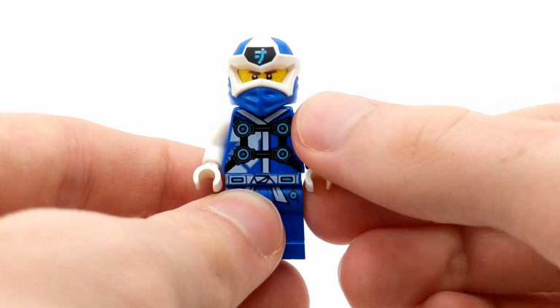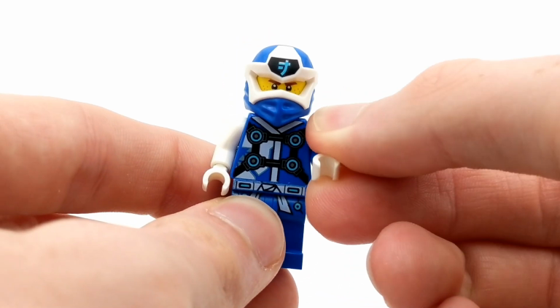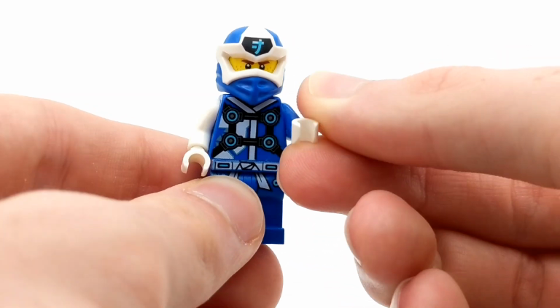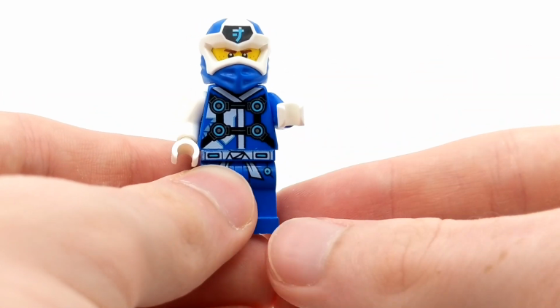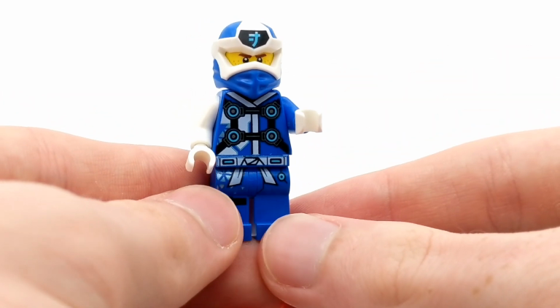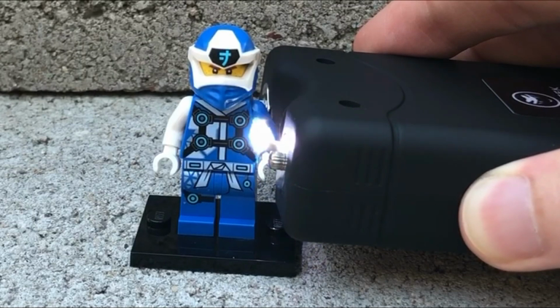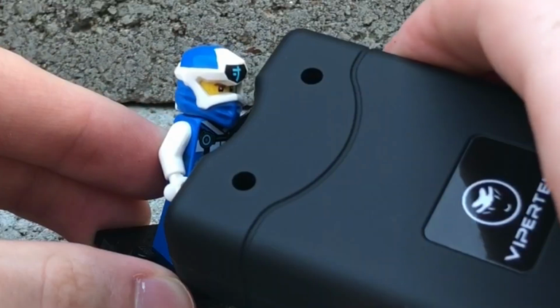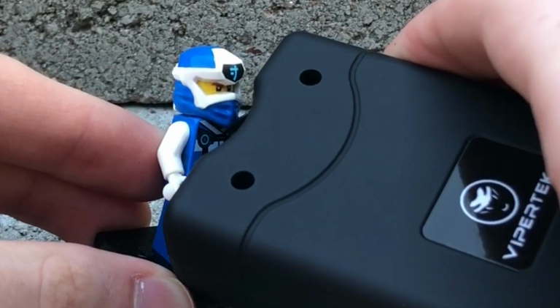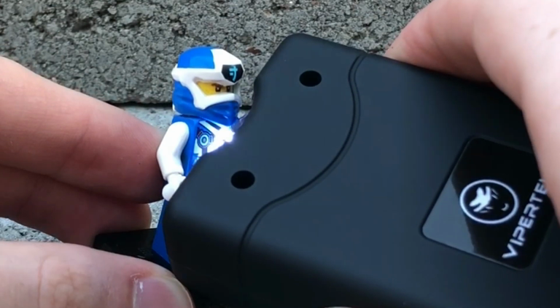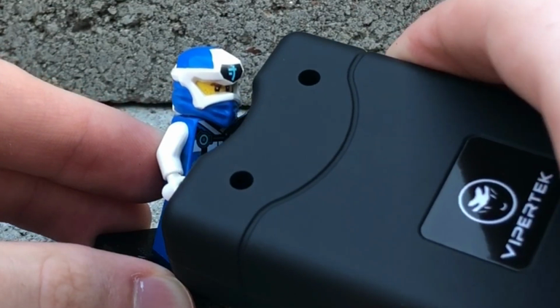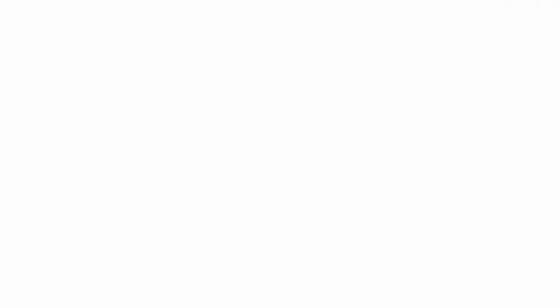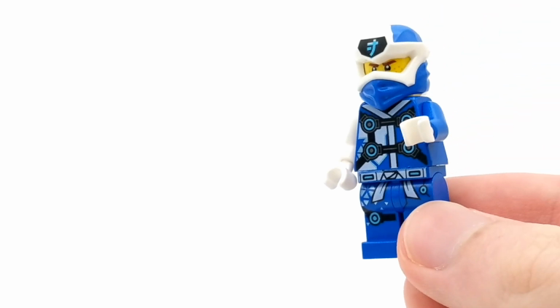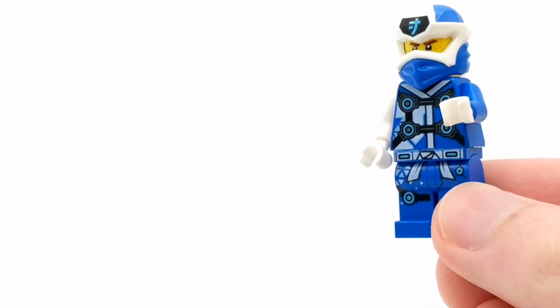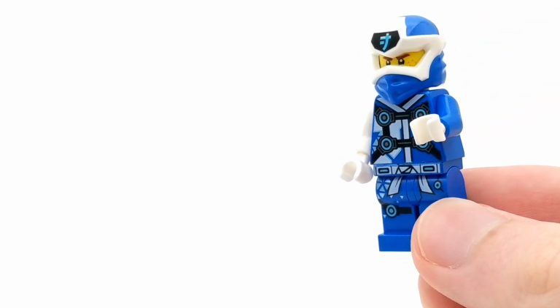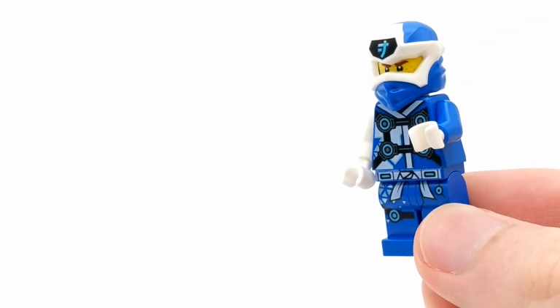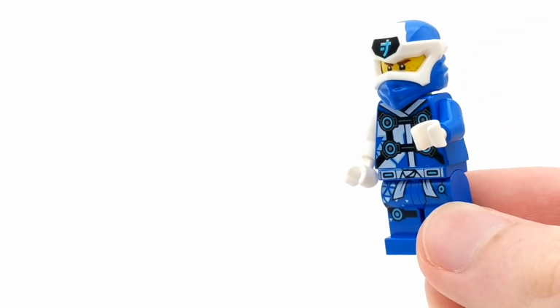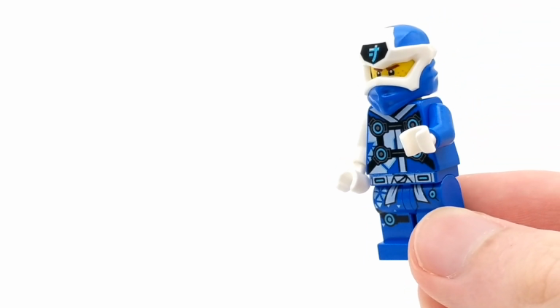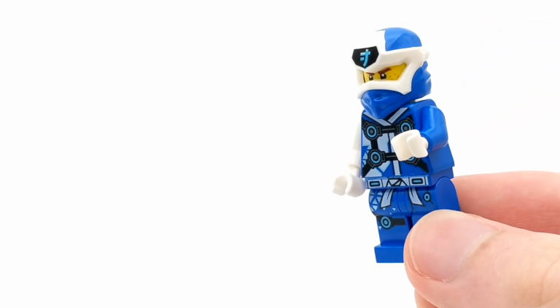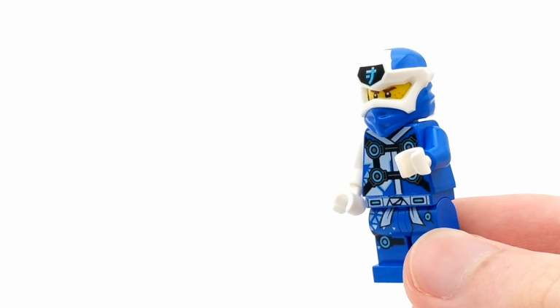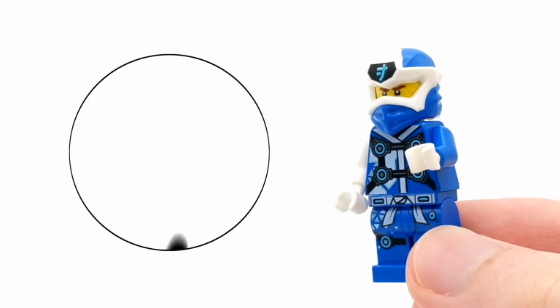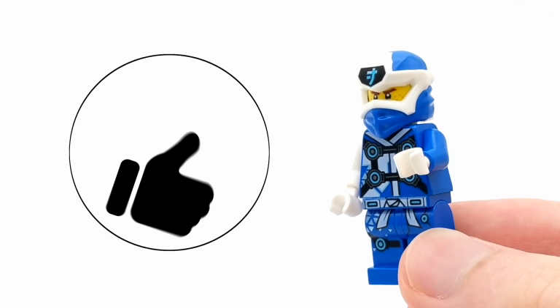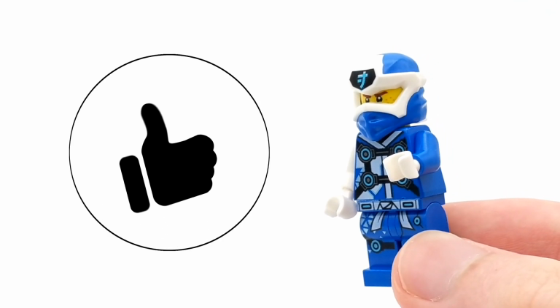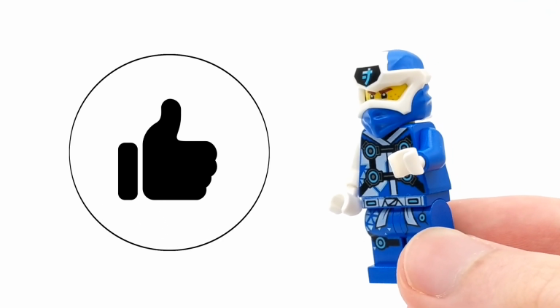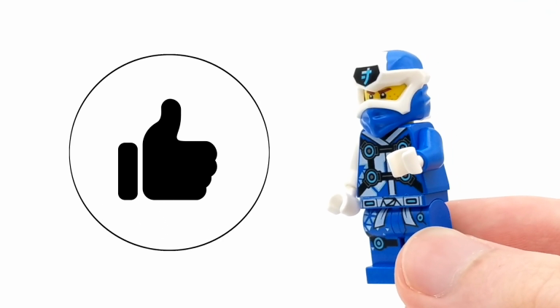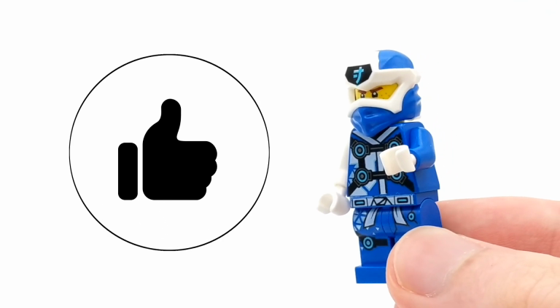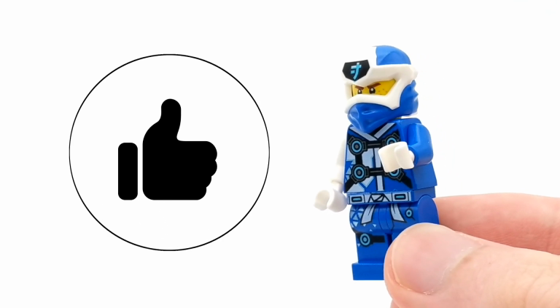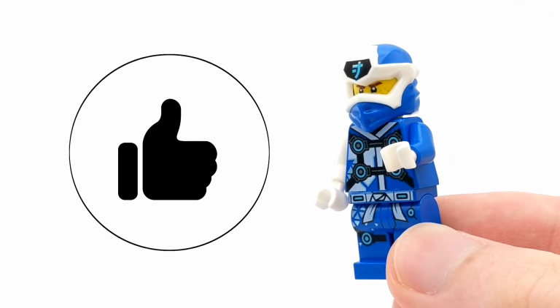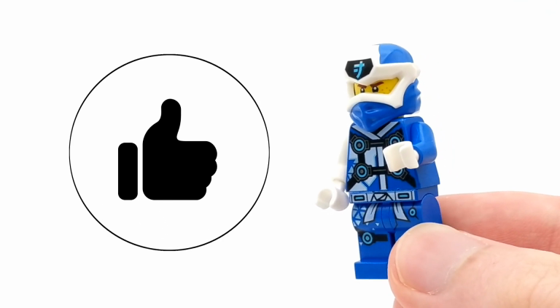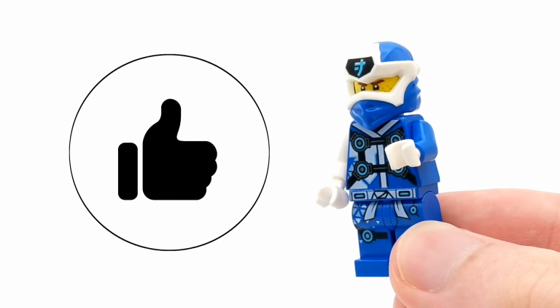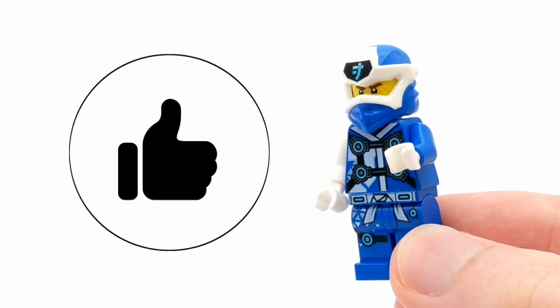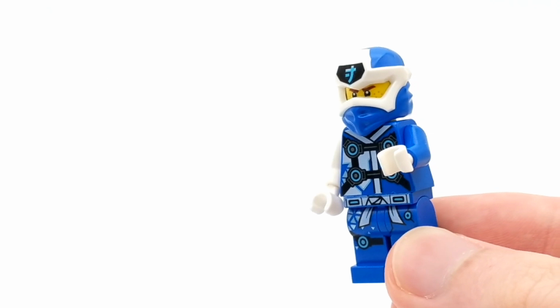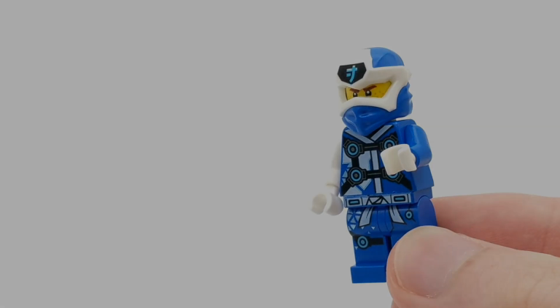We'll test this minifigure in multiple locations and then return here at the end of the video to observe the final damages. If you enjoyed today's LEGO experiment, please take two seconds to leave a like rating down below. I'm Spitbricks and let's get right to it.